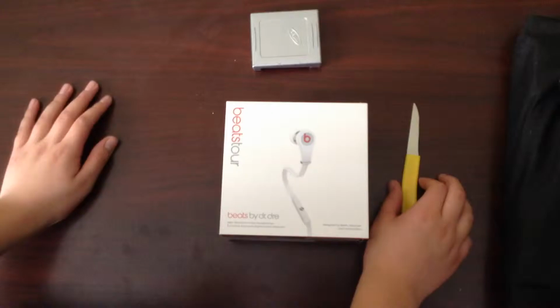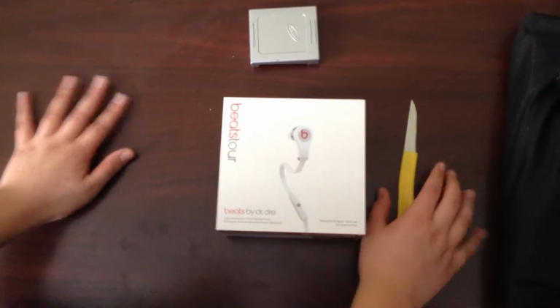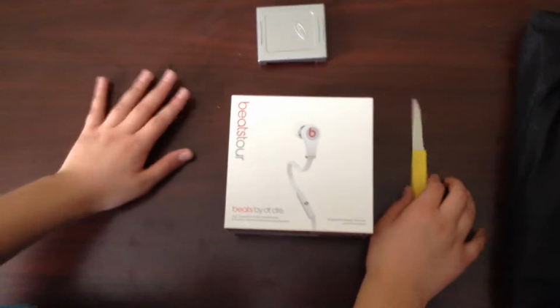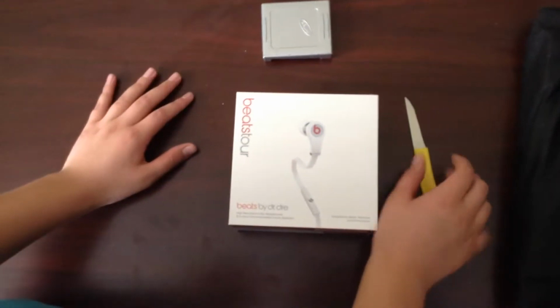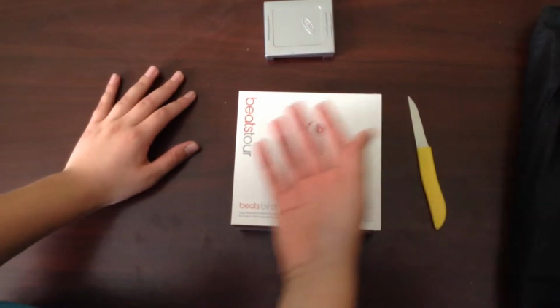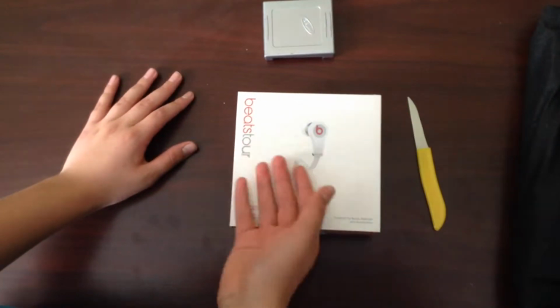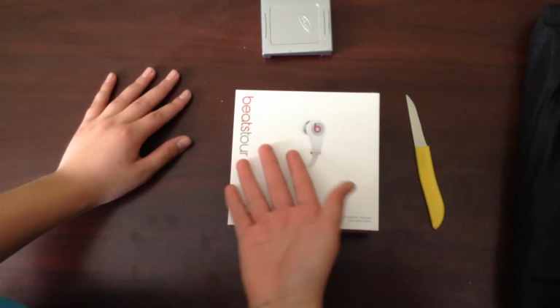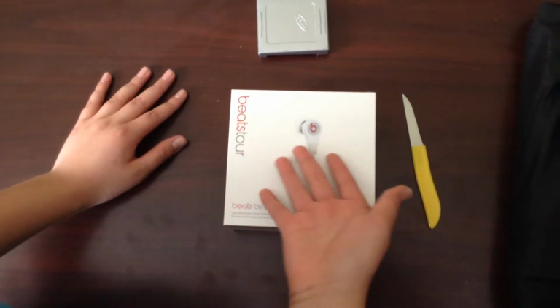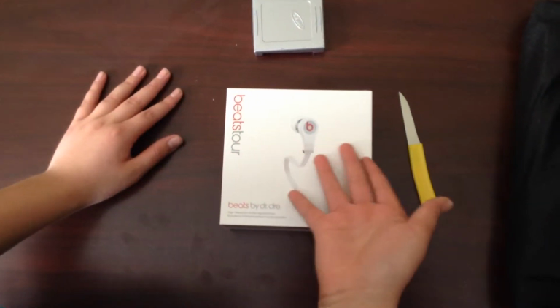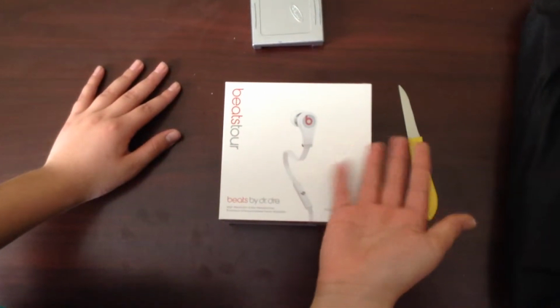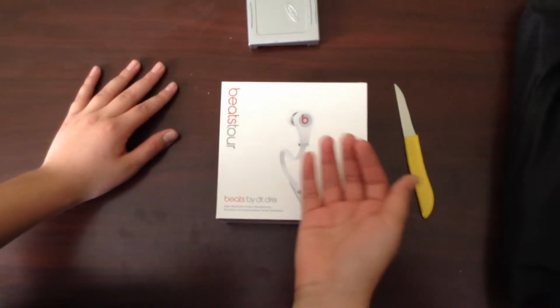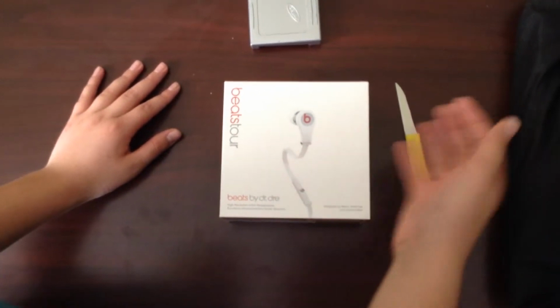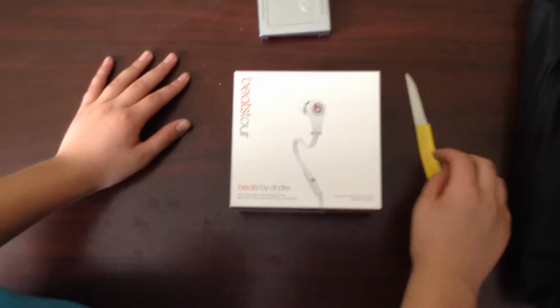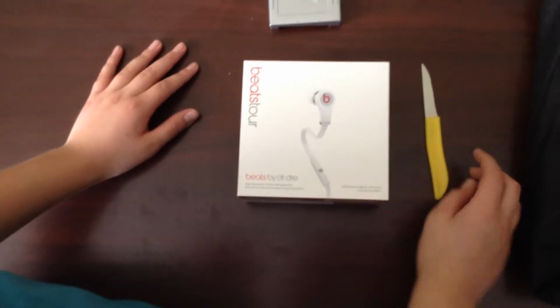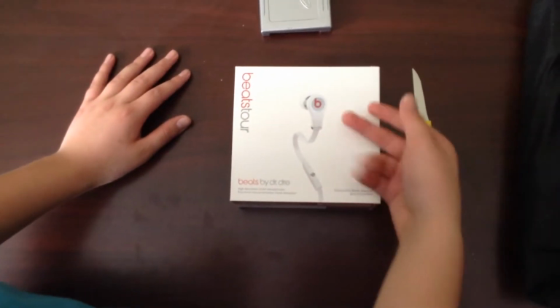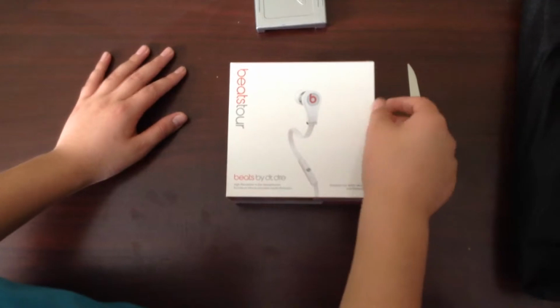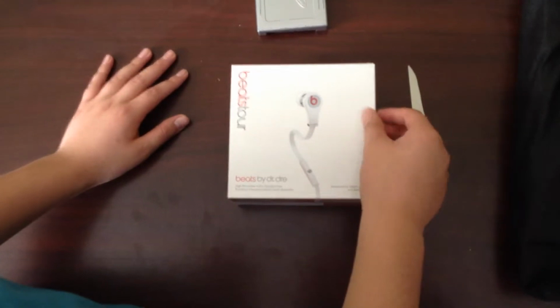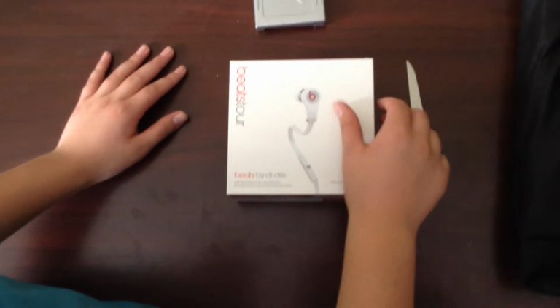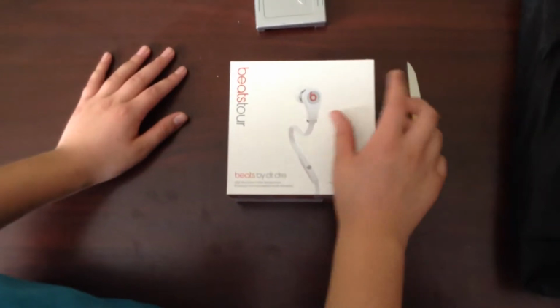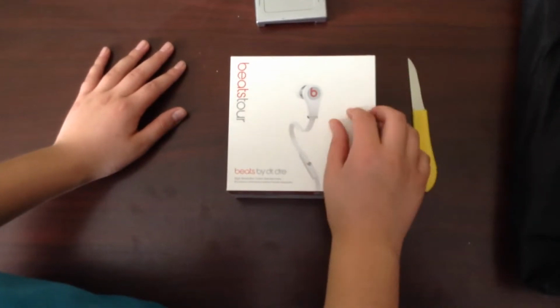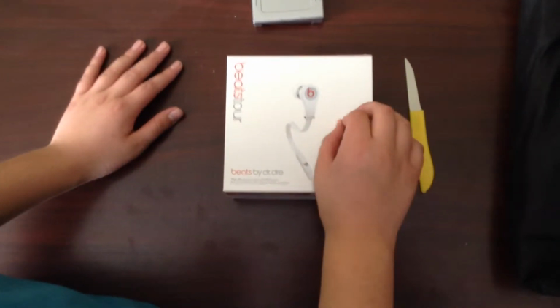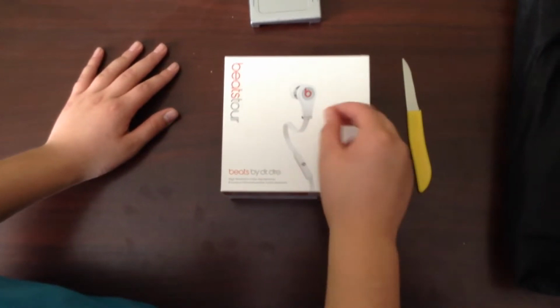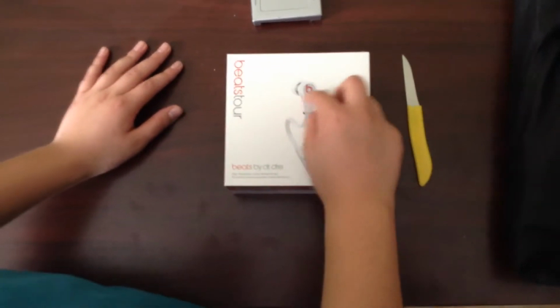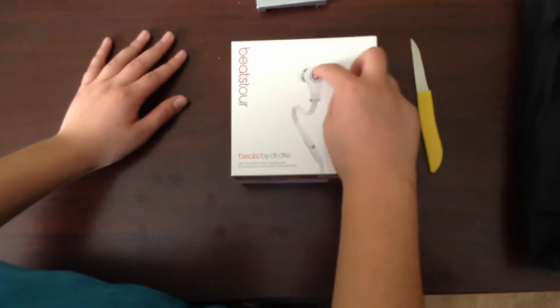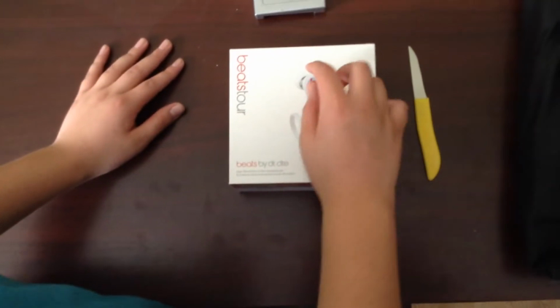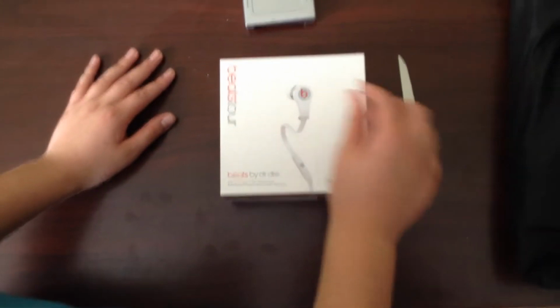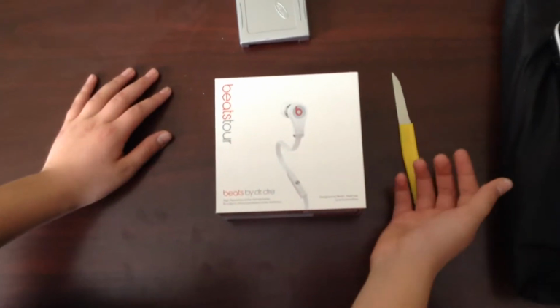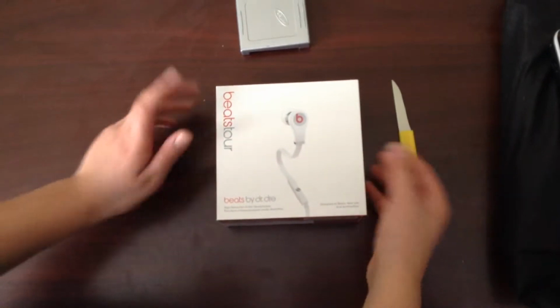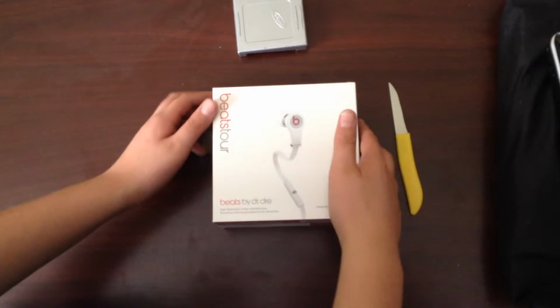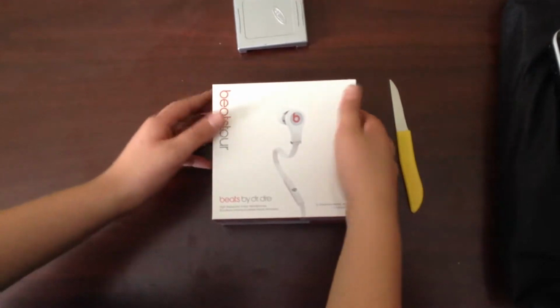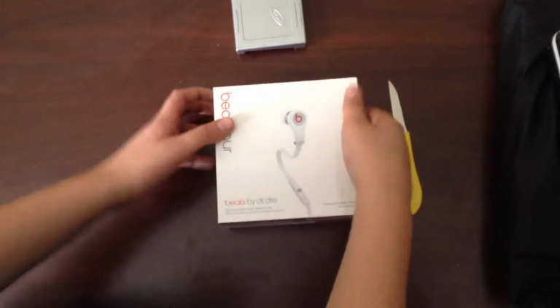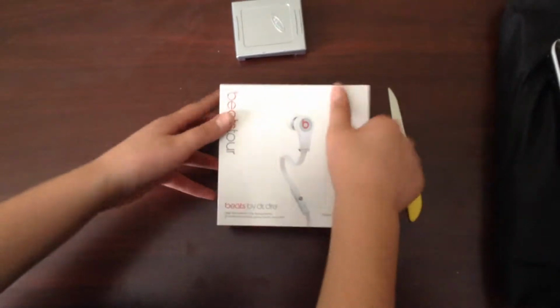What is up guys? I got an unboxing of the Dr. Dre Beats Tour, and I have another one of these because my older ones broke — one of the ear things broke. So let me just unbox this.